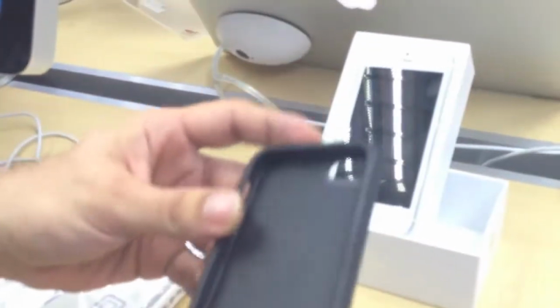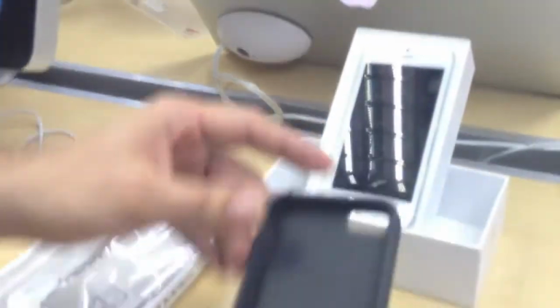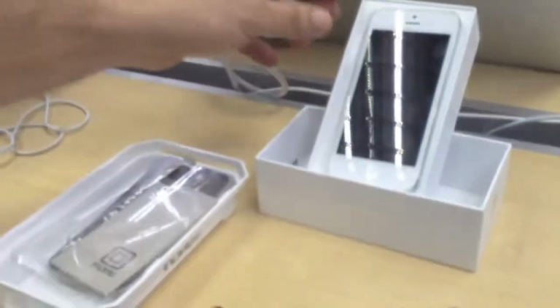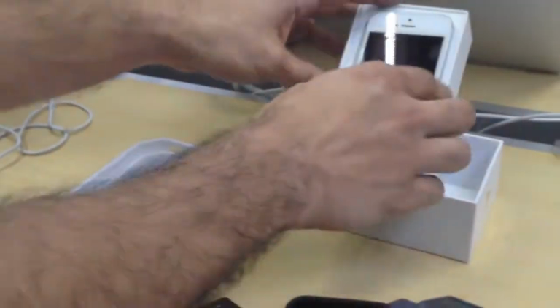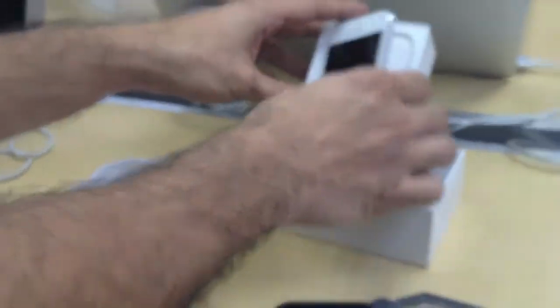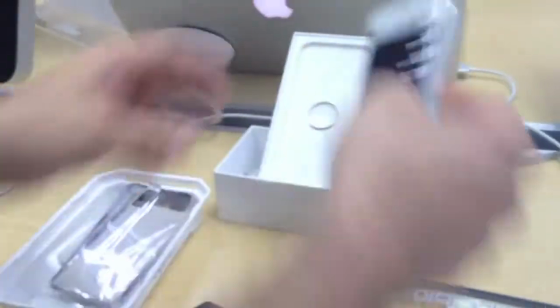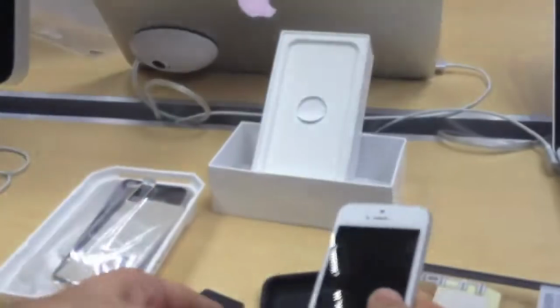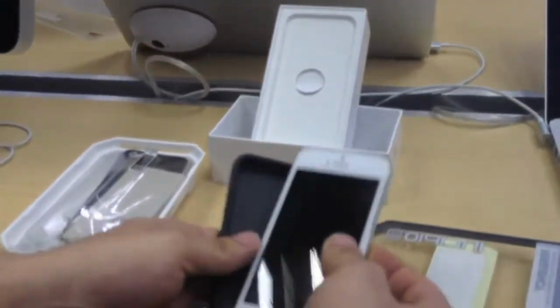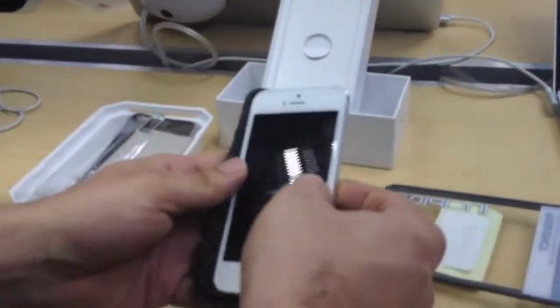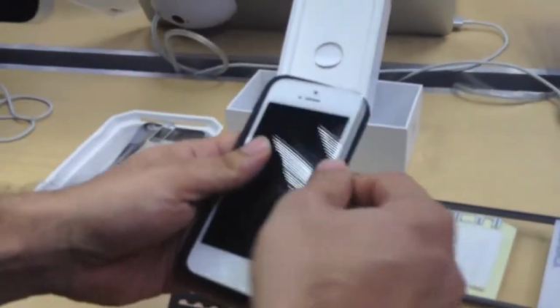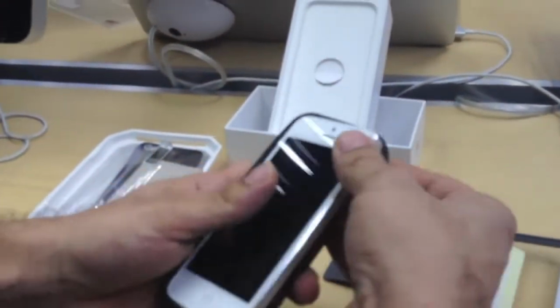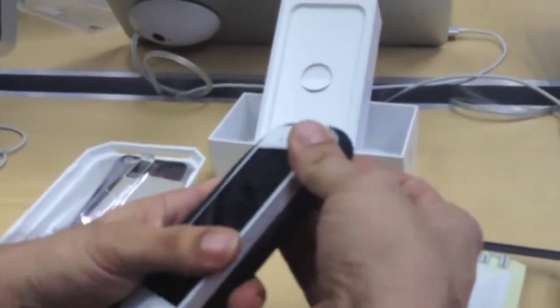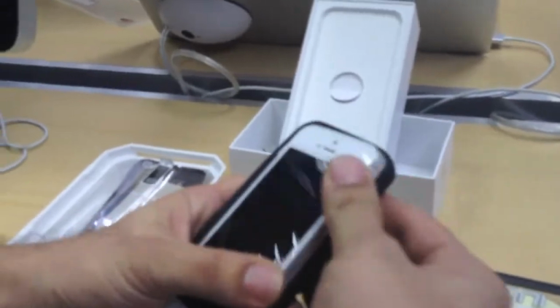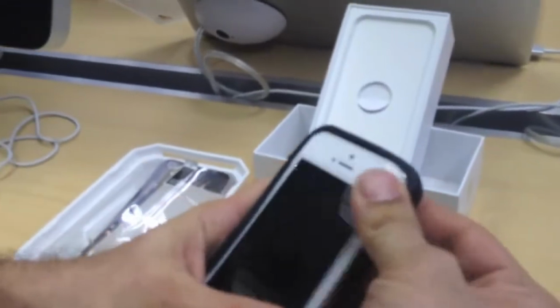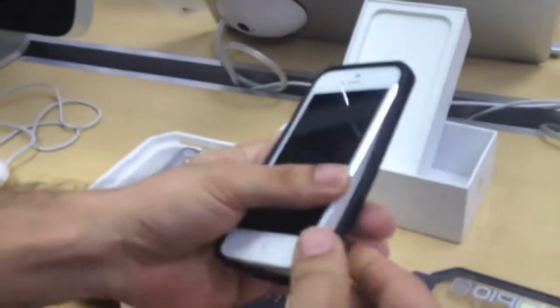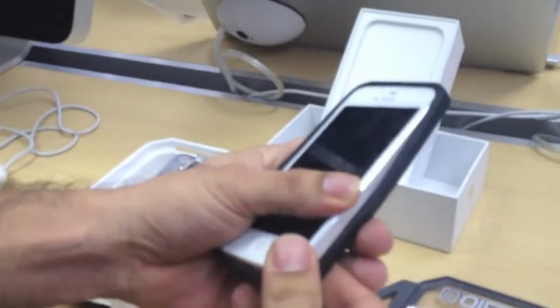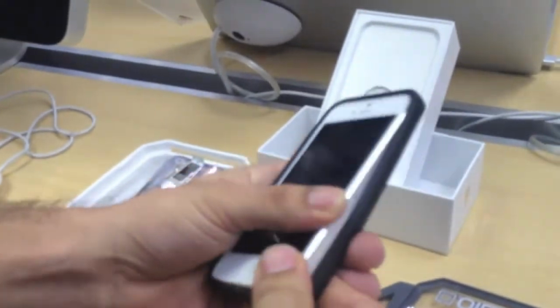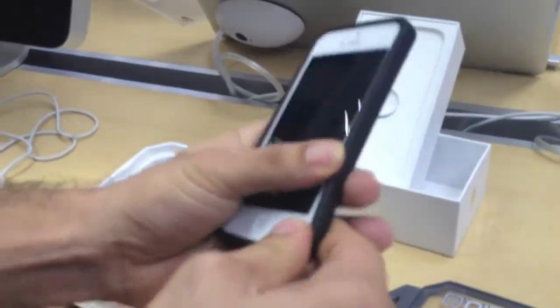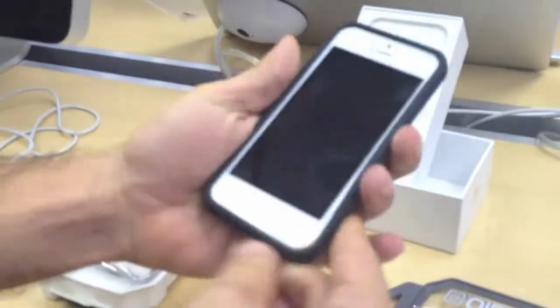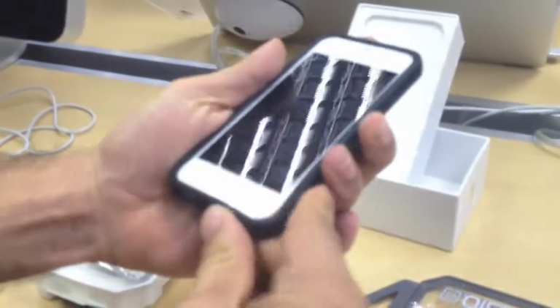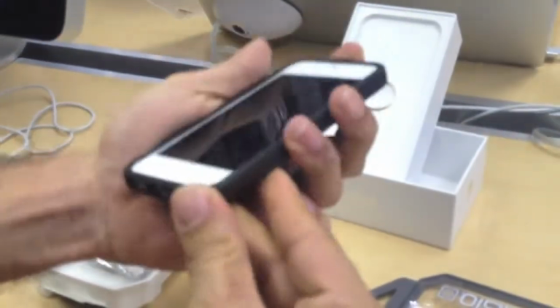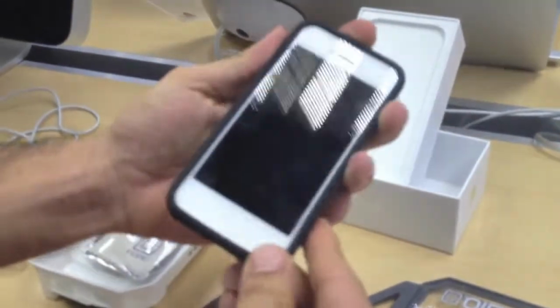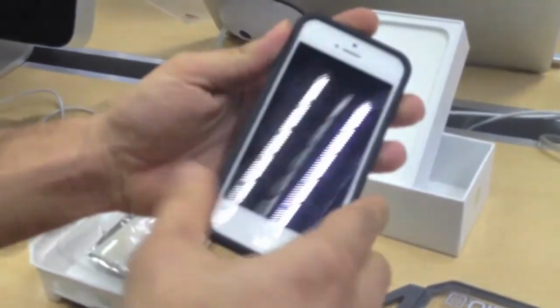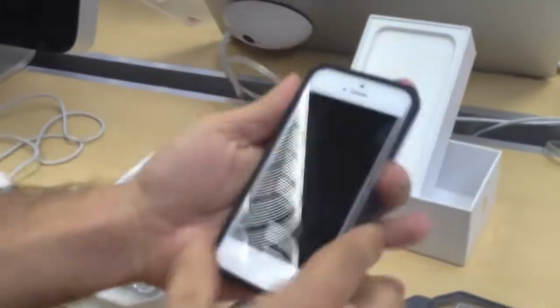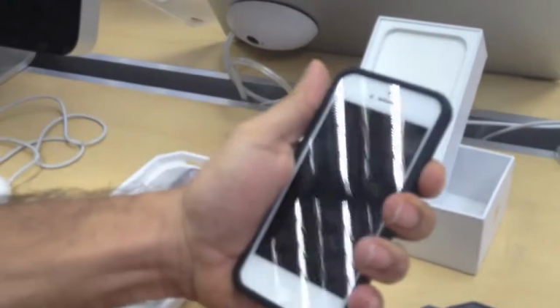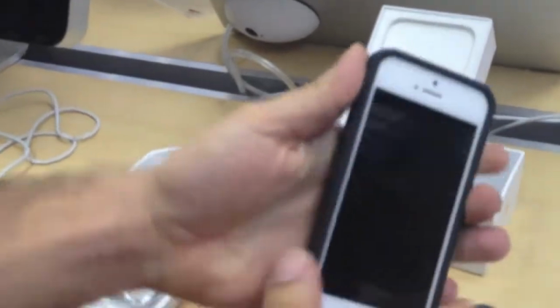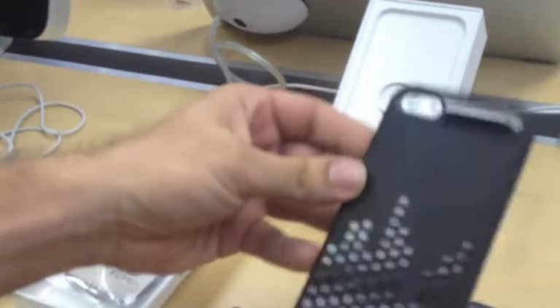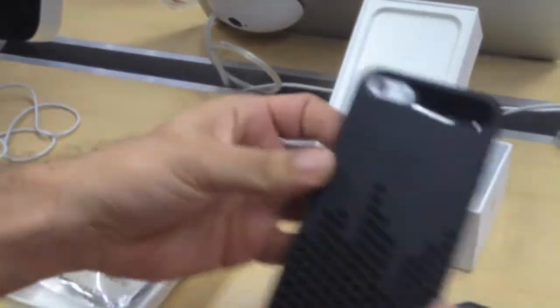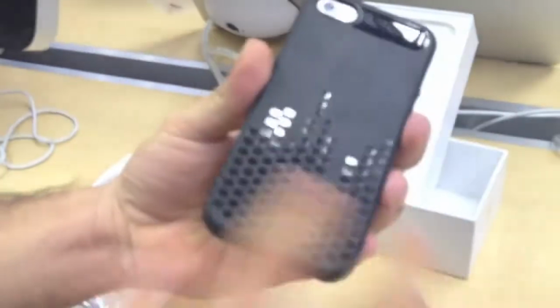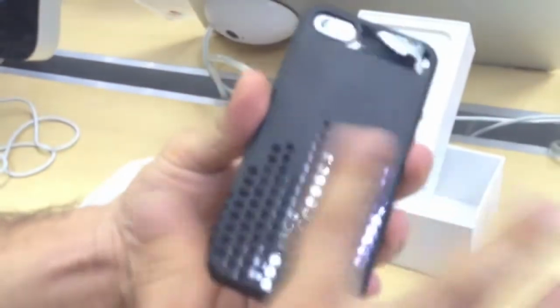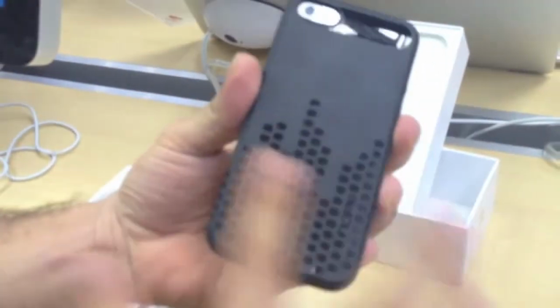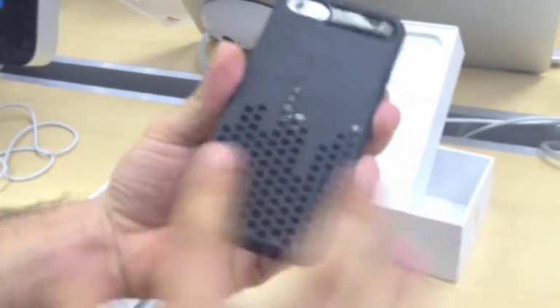Alright, so let's have a look at it with the iPhone 5. You just pop it in — there it is guys. It feels really good. It also has a nice little texture on the back.